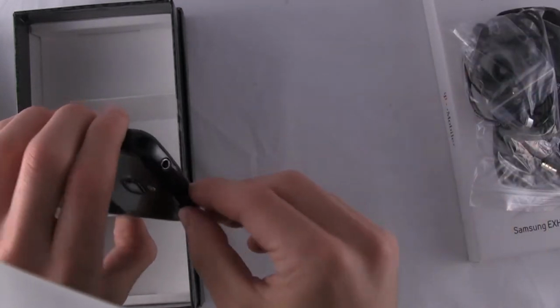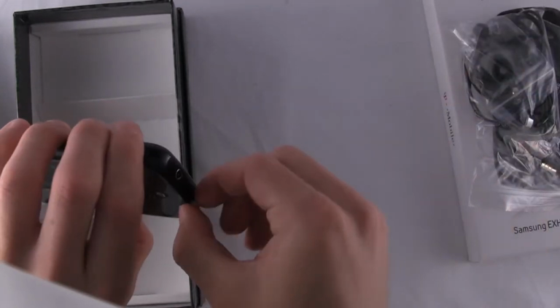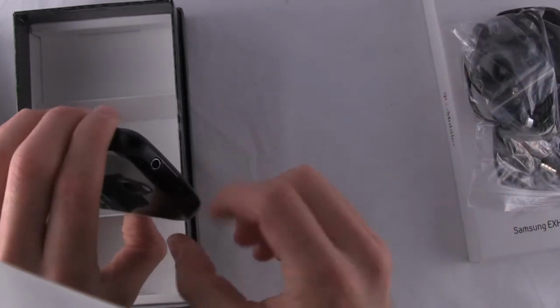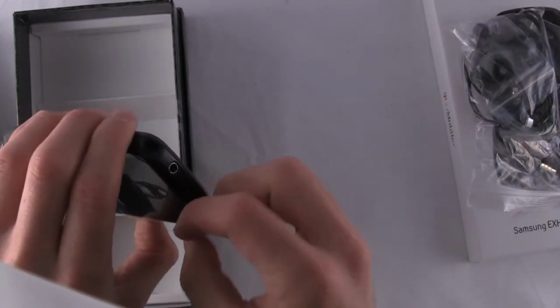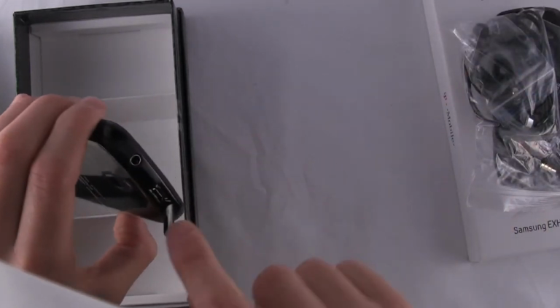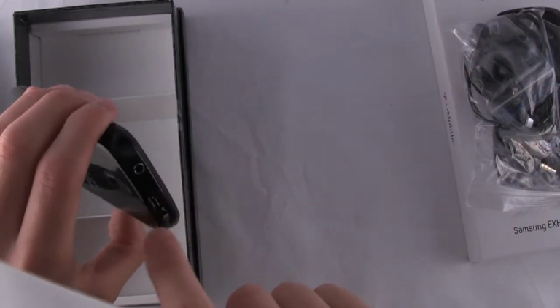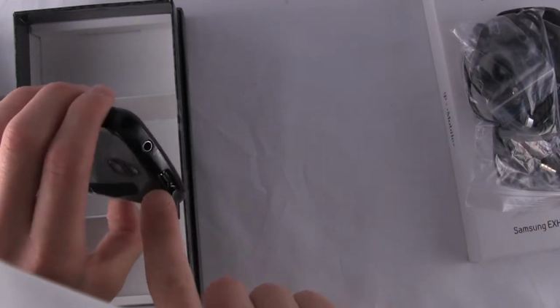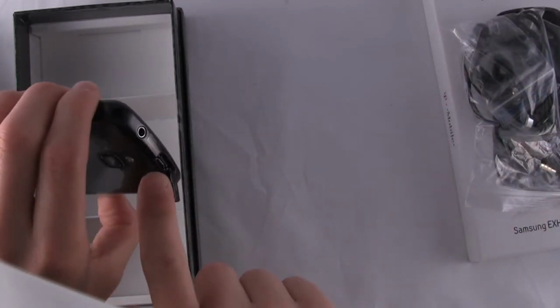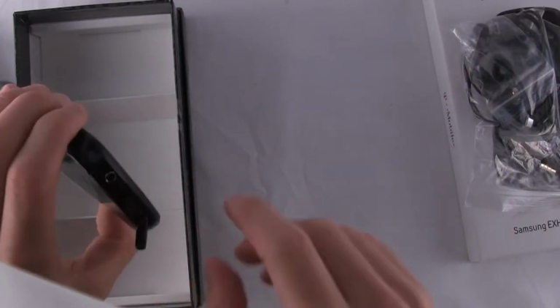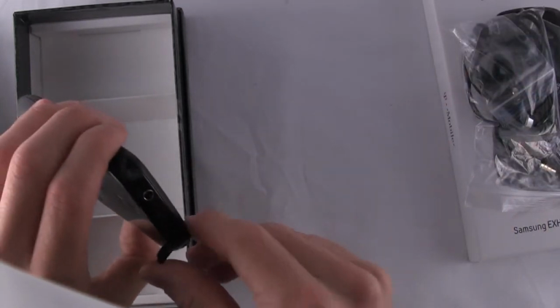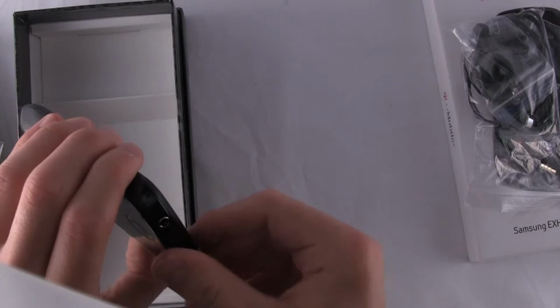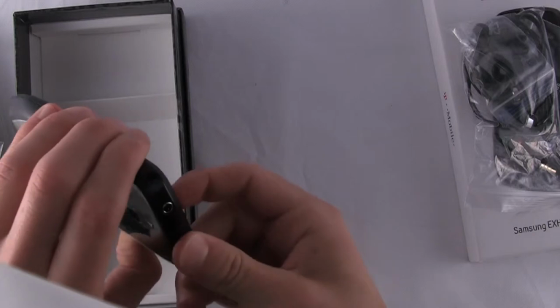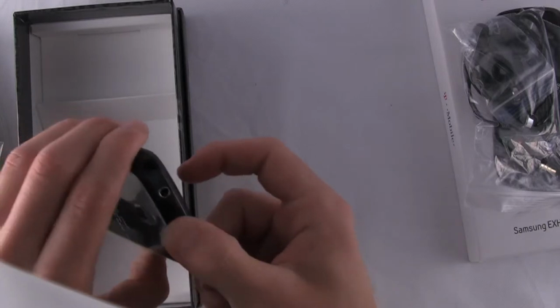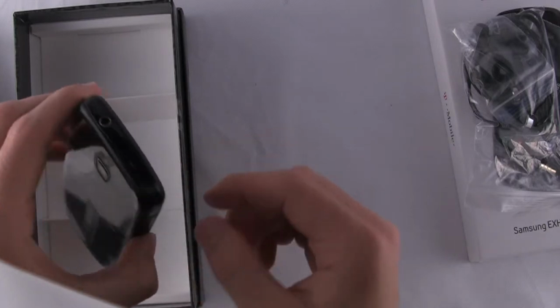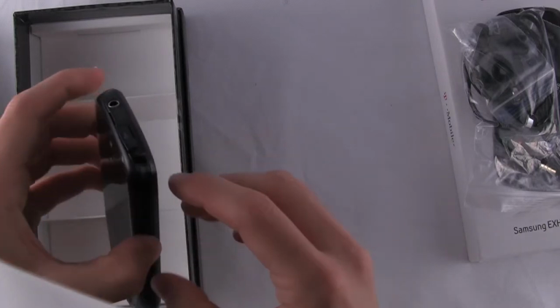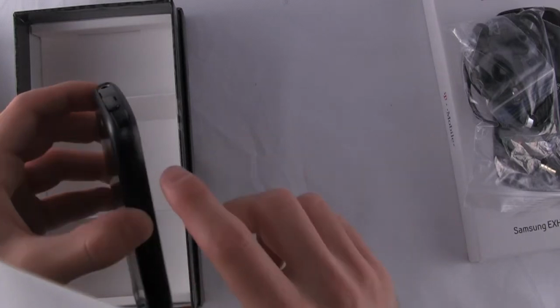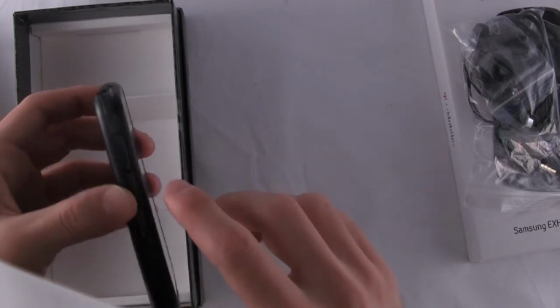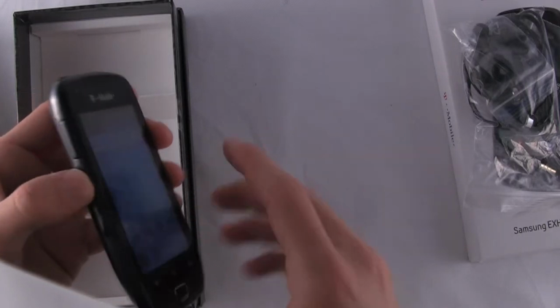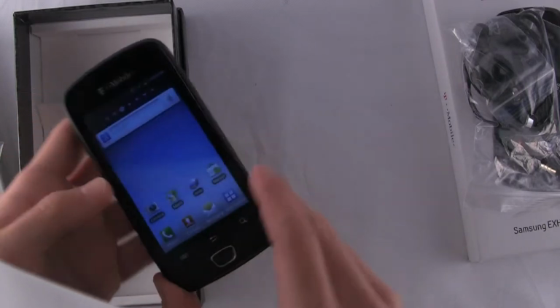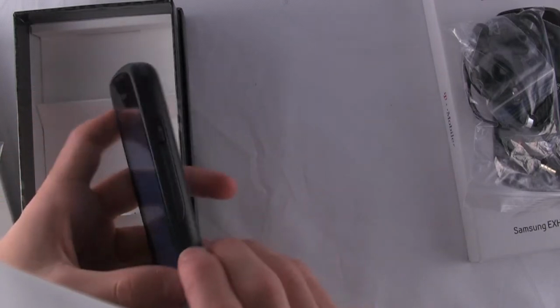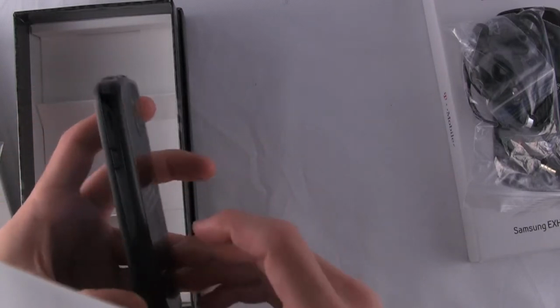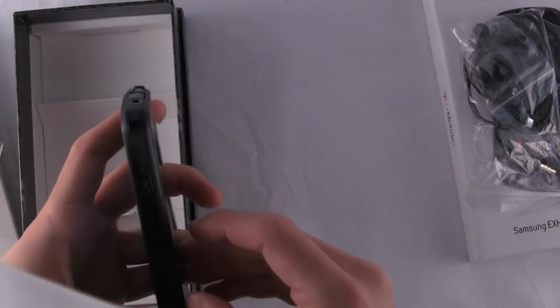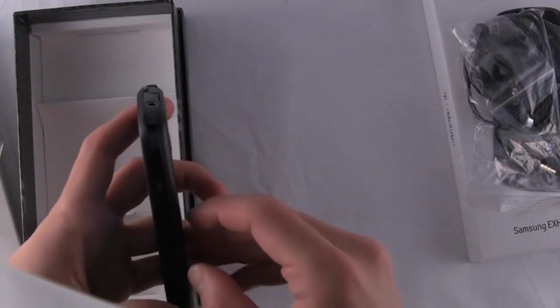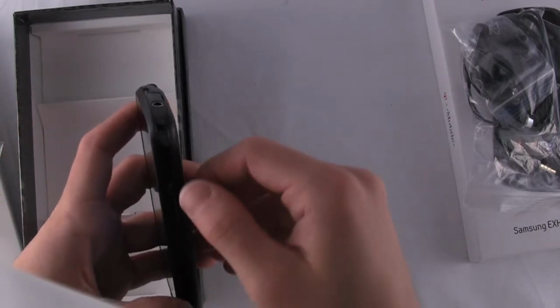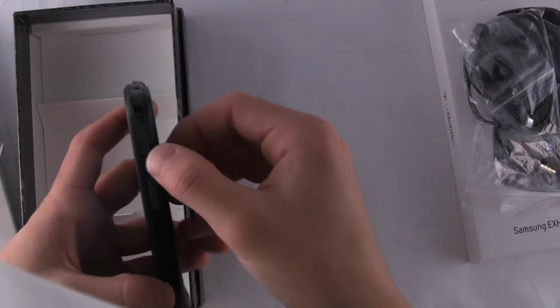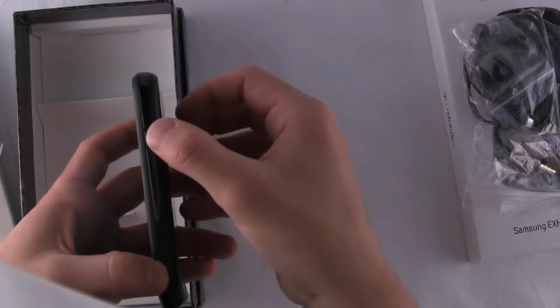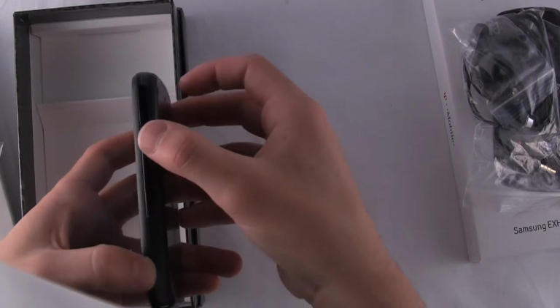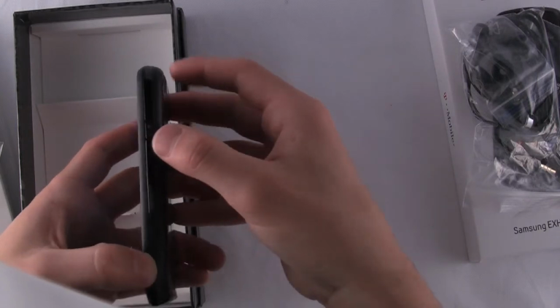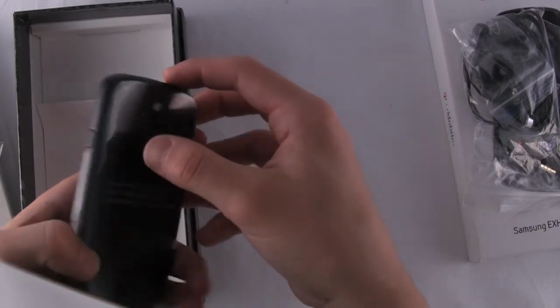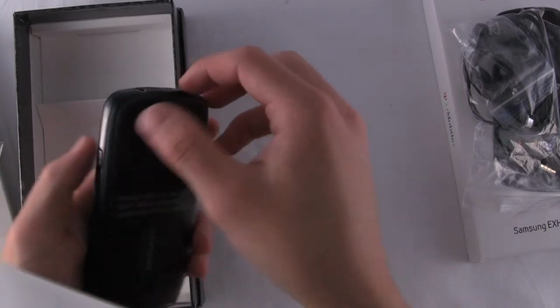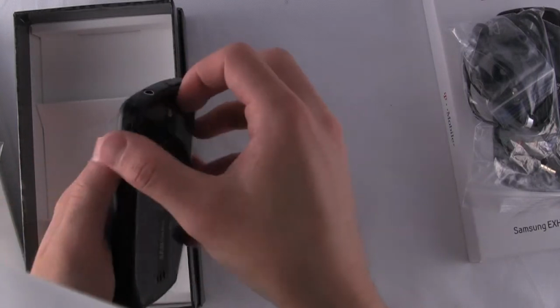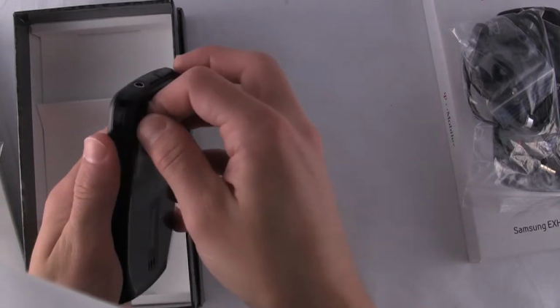You have your covered microSD port. I don't know if you're a fan of that, but to each his own. And on the right-hand side, you have your power sleep wake key.